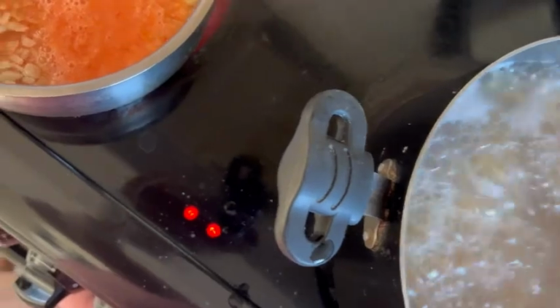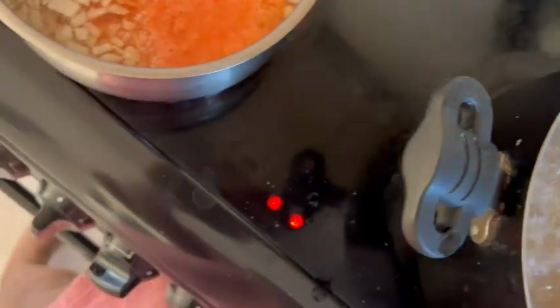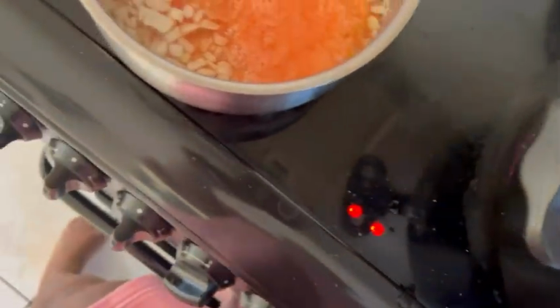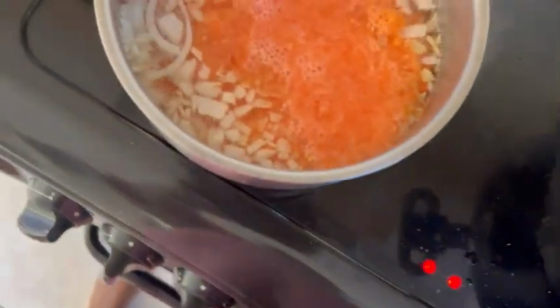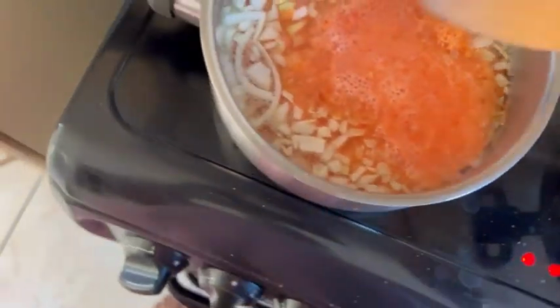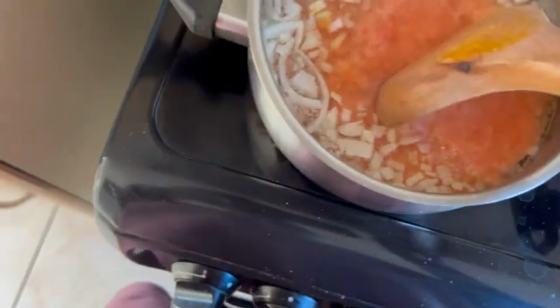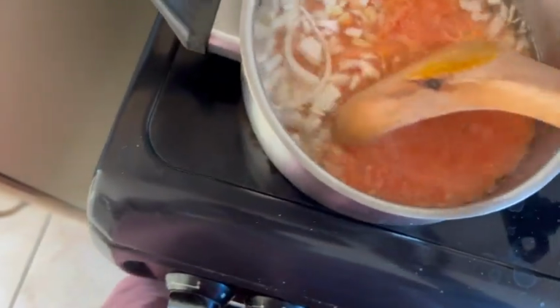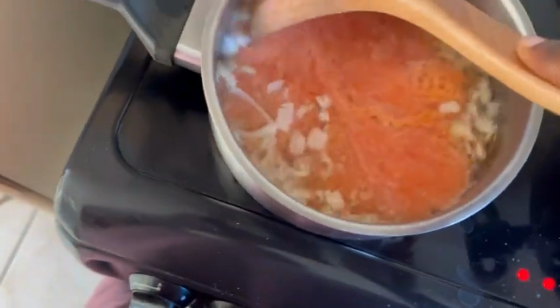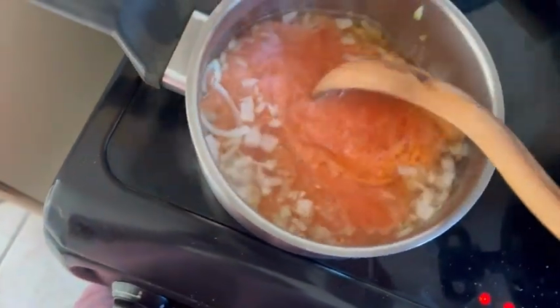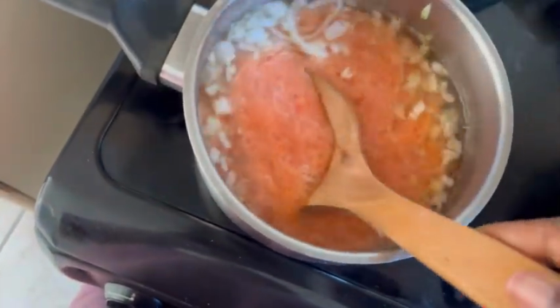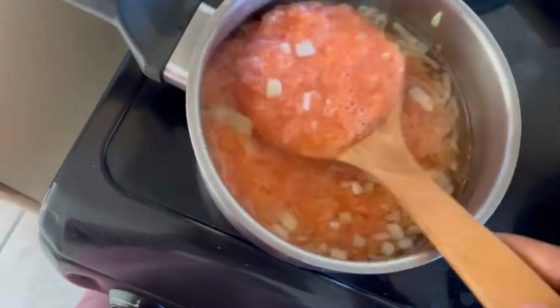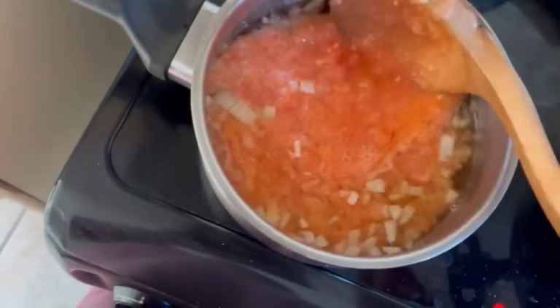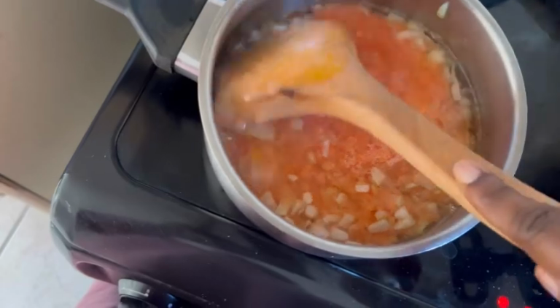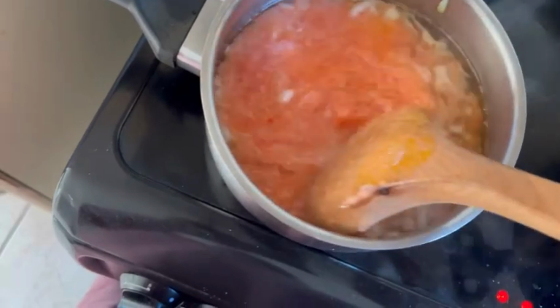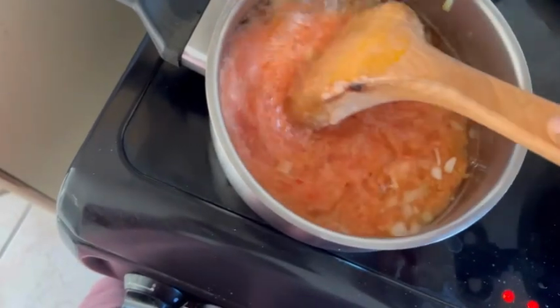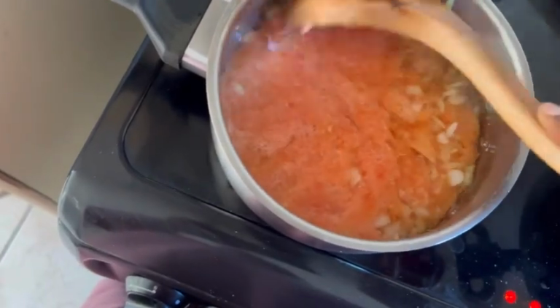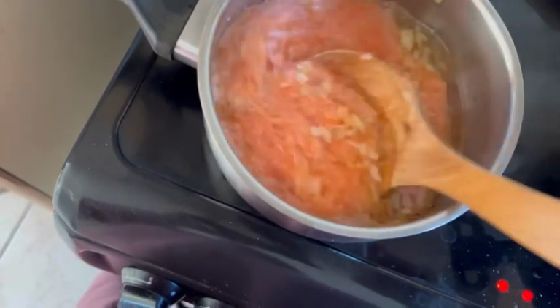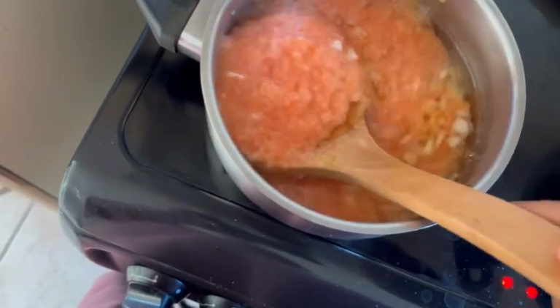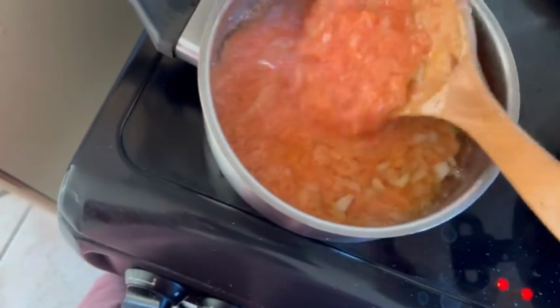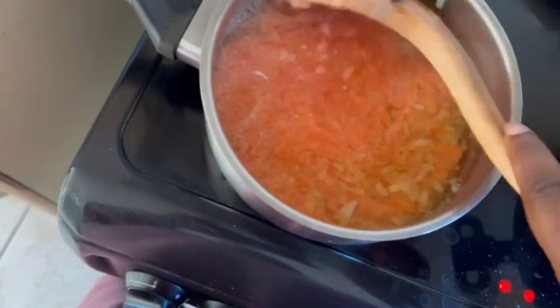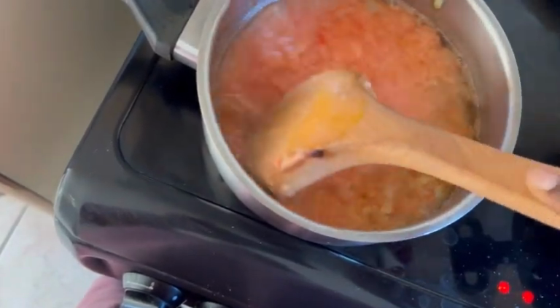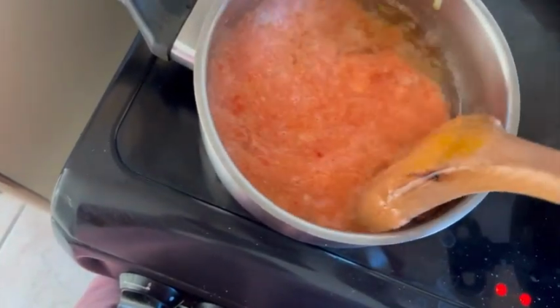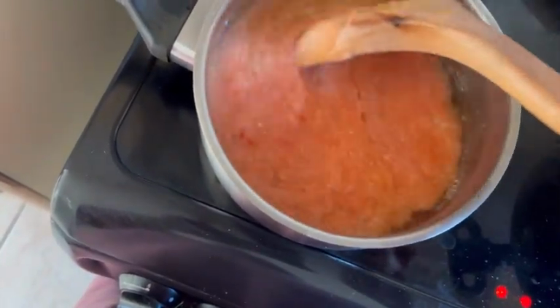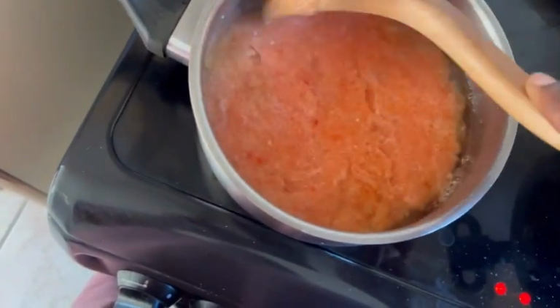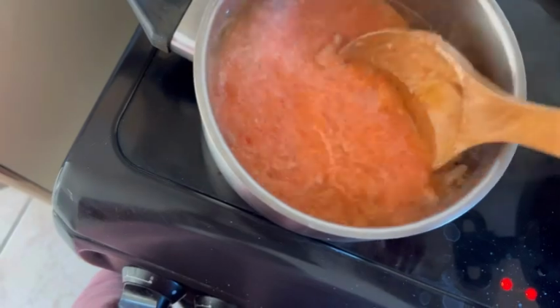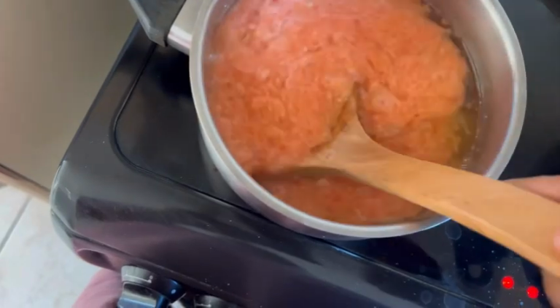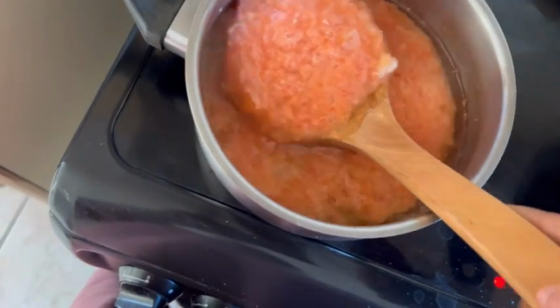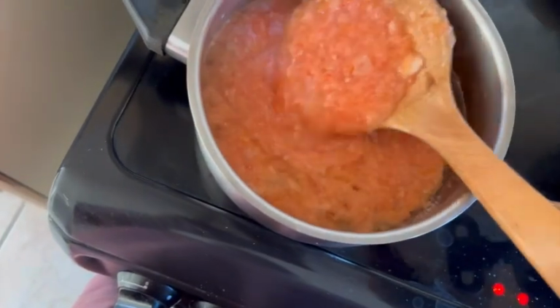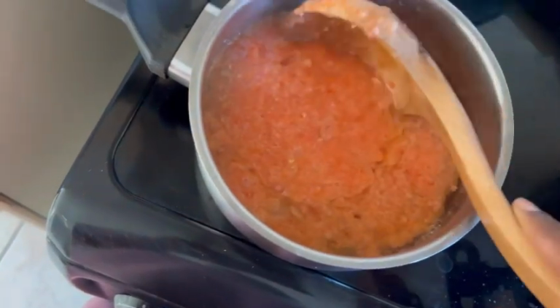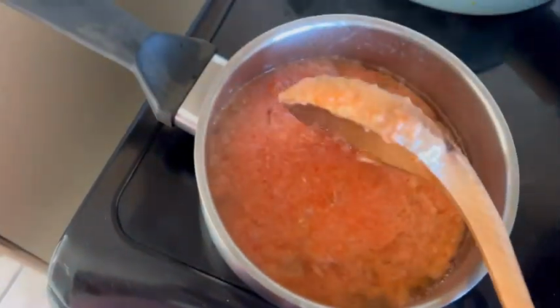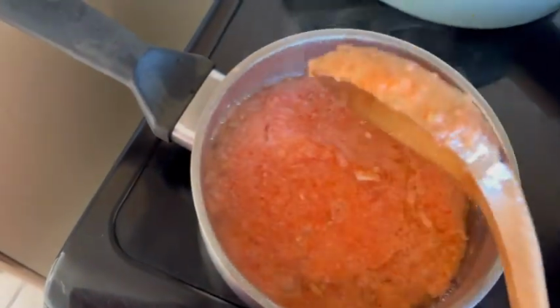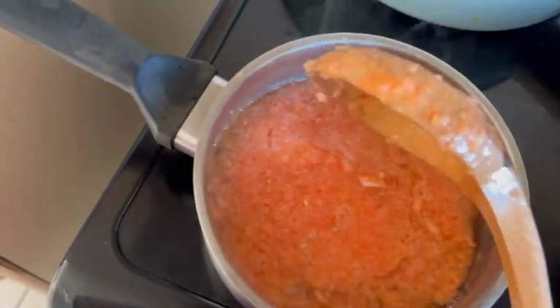Sometimes I add garlic but this time I'm not adding it. I'm frying this separately, then I'll add my sardine and we'll have this as the sauce for the pasta, then mix it together with the spaghetti later on.